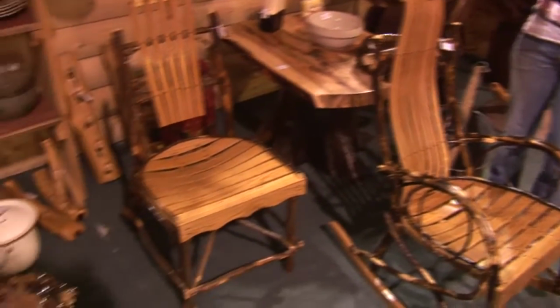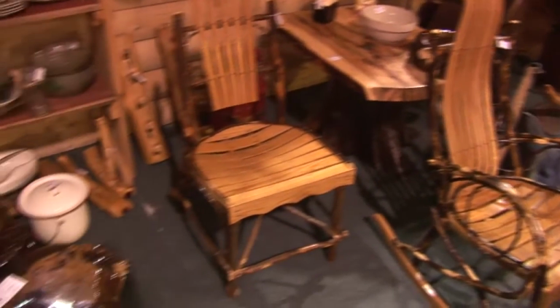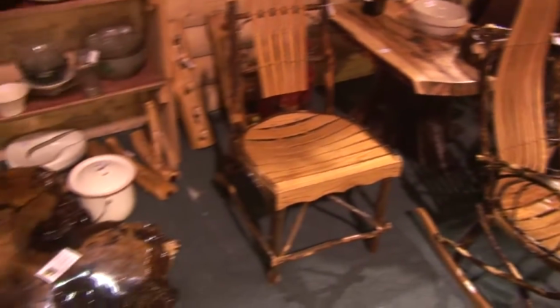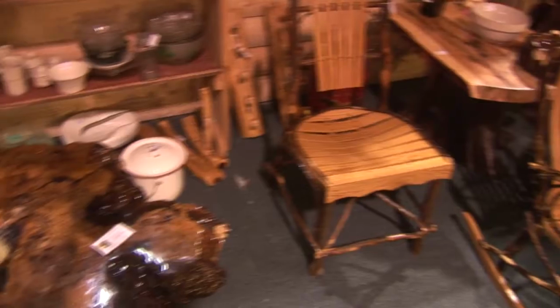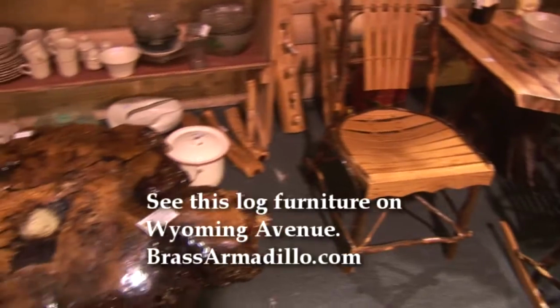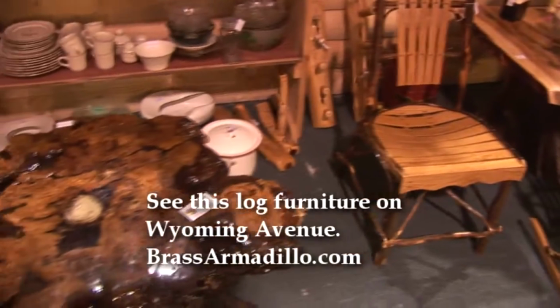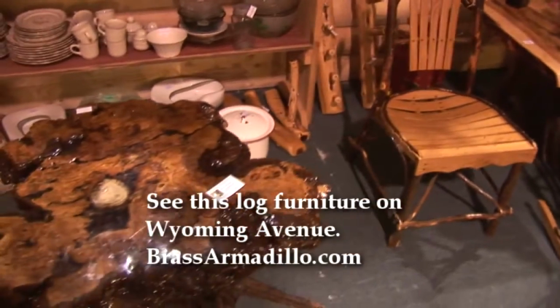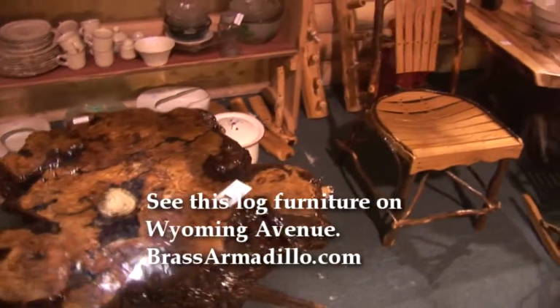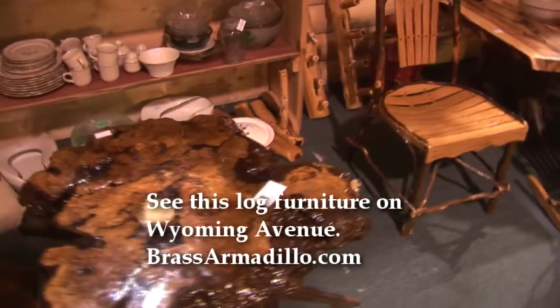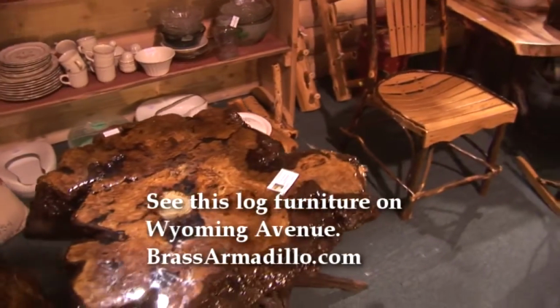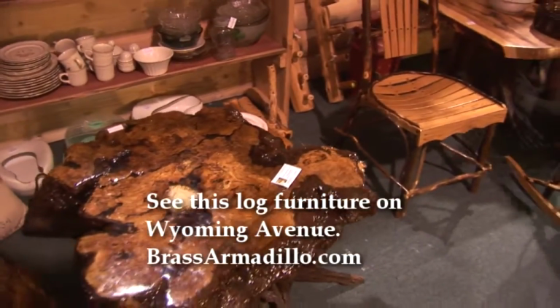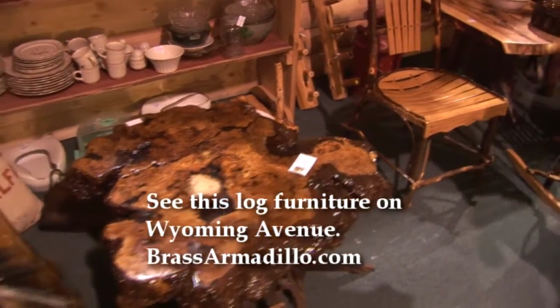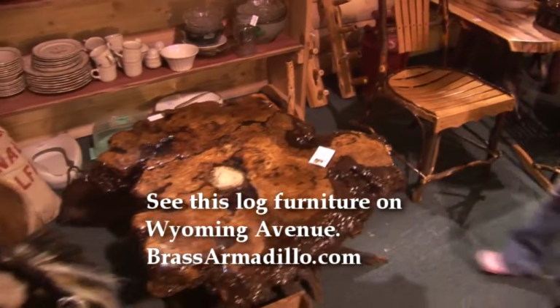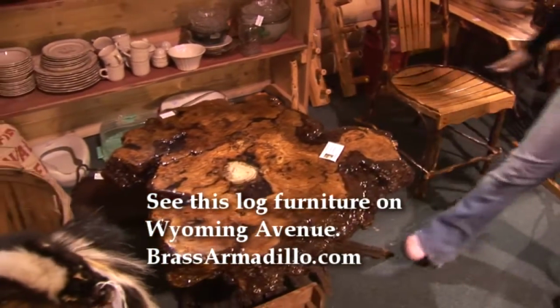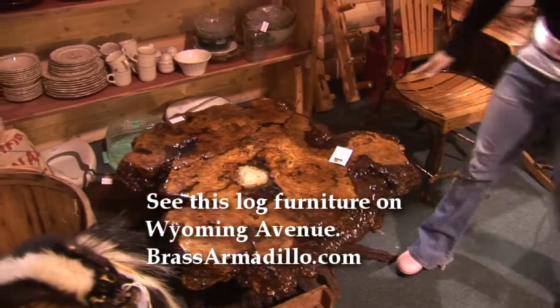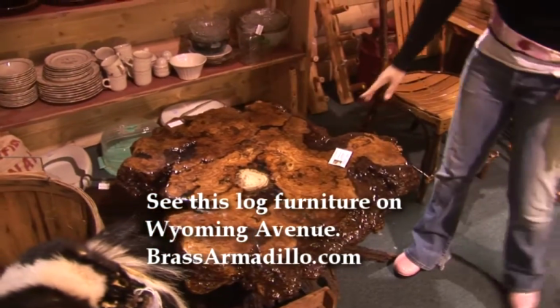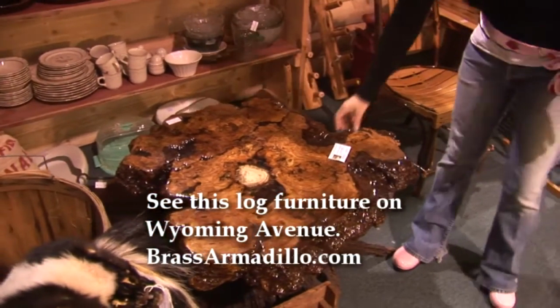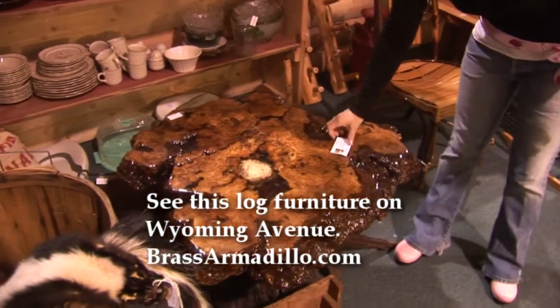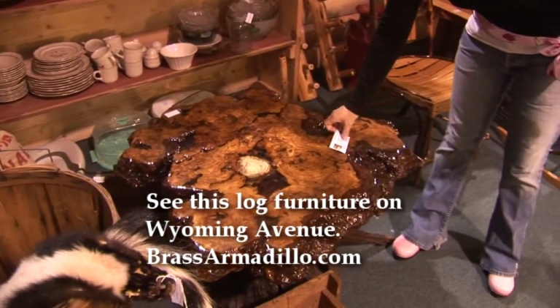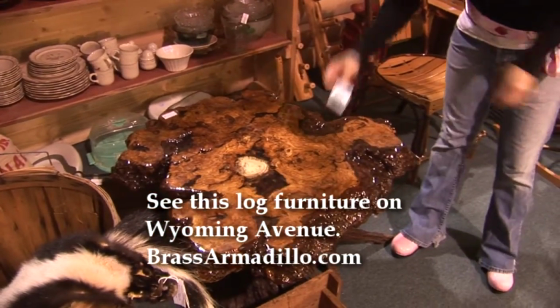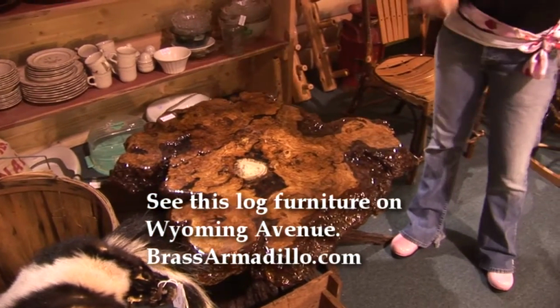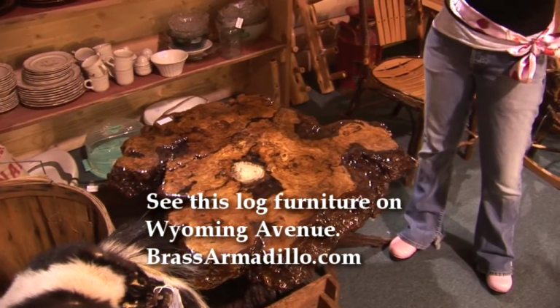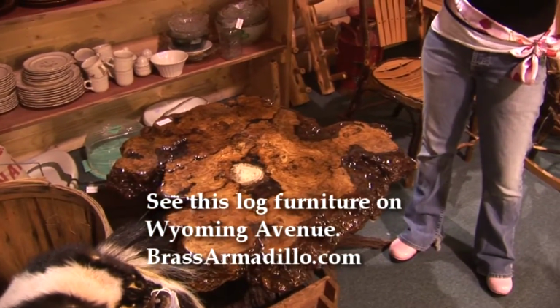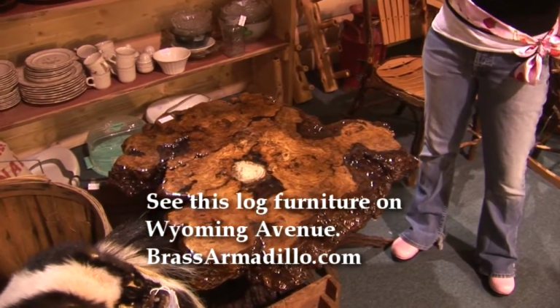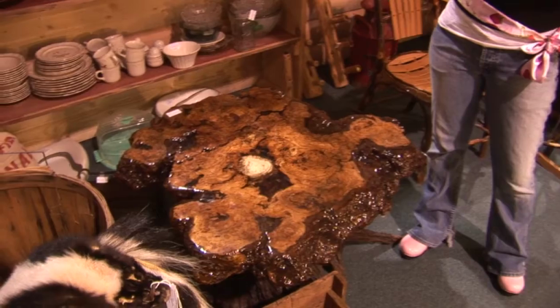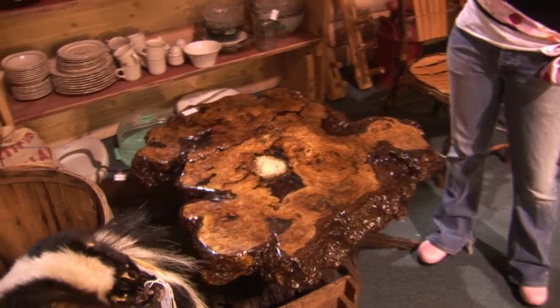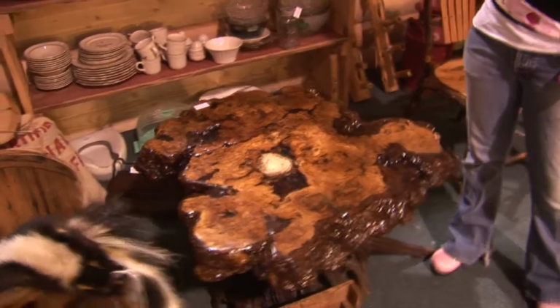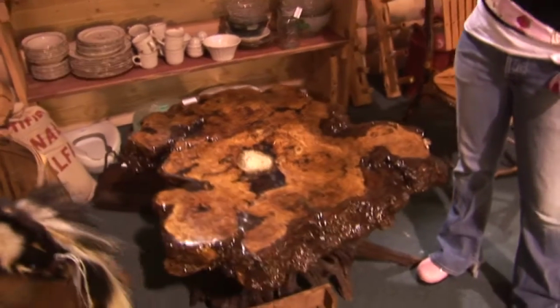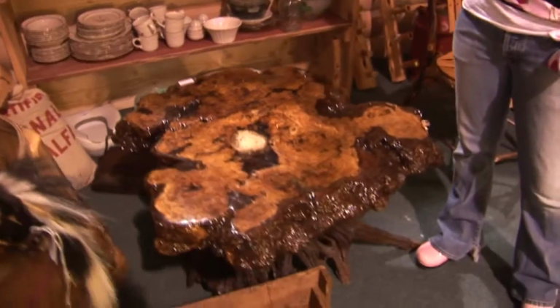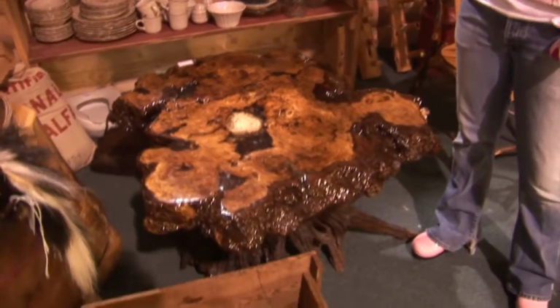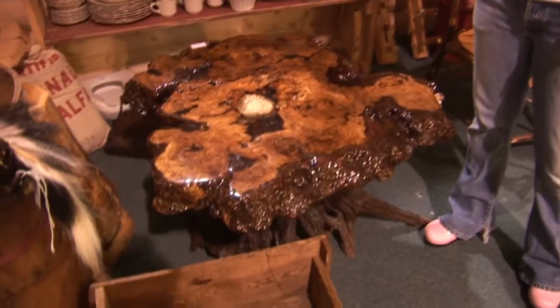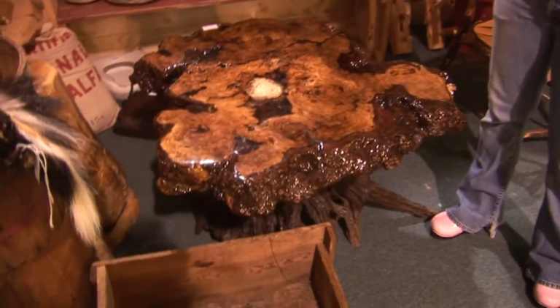I've also found, as I've been walking around, some business cards that say Forest Furnishings — custom rustic log railings, mantles, and furniture.